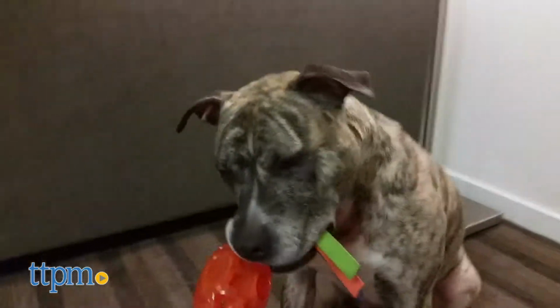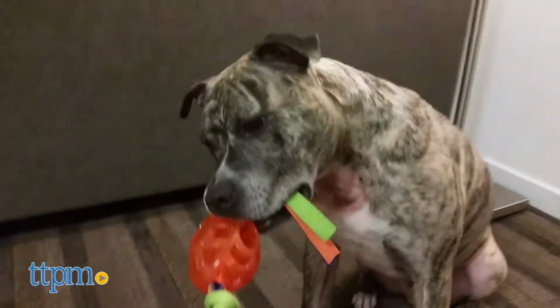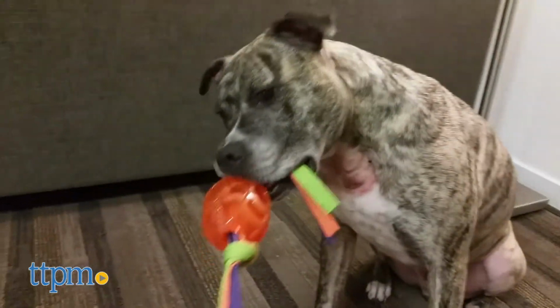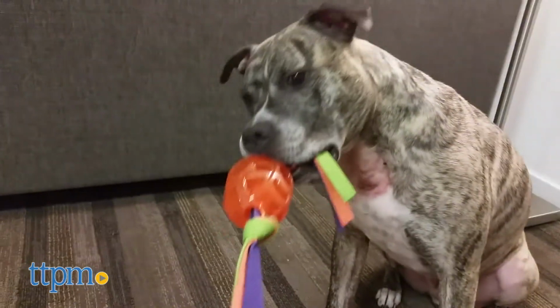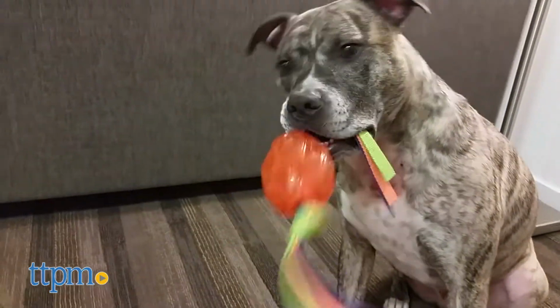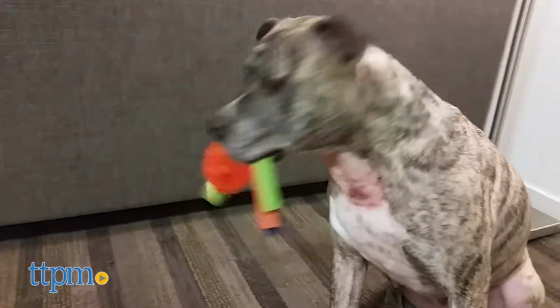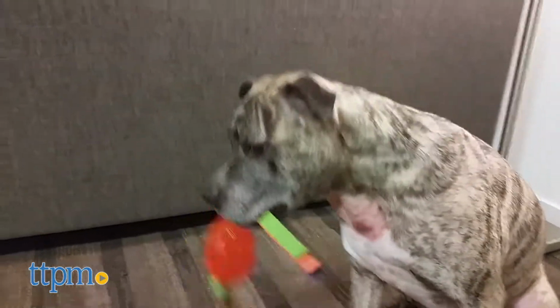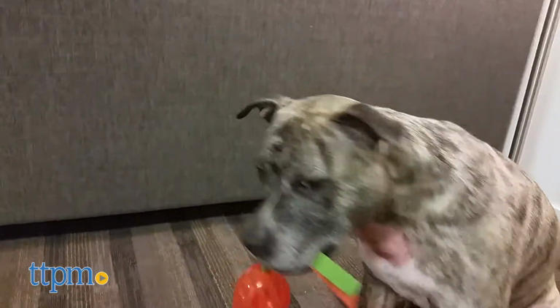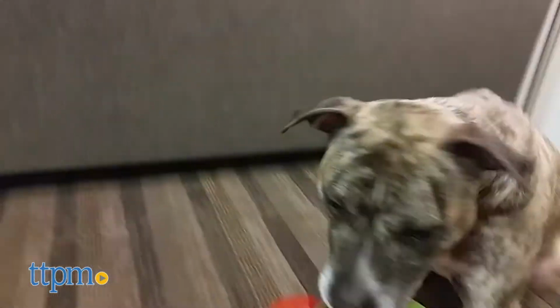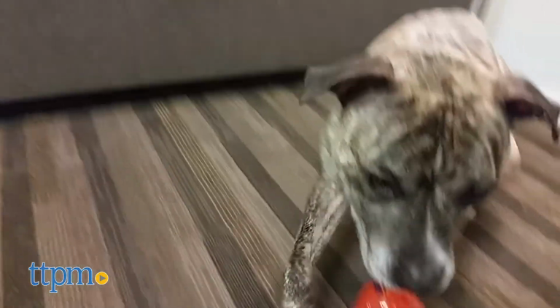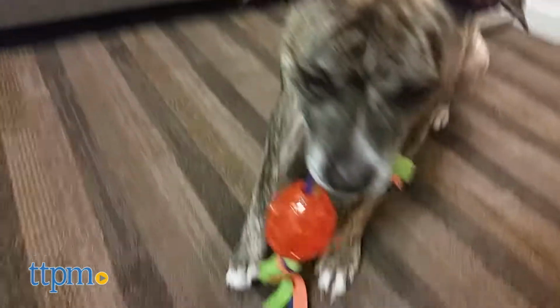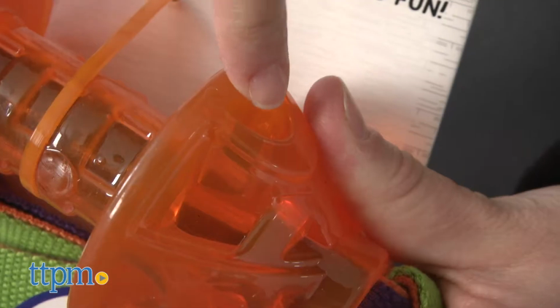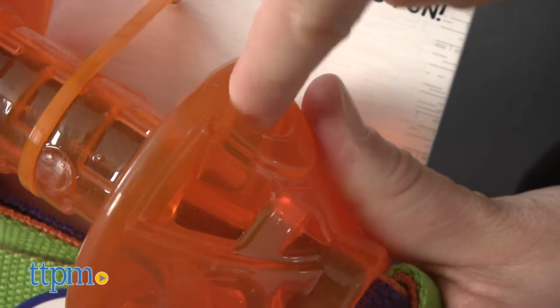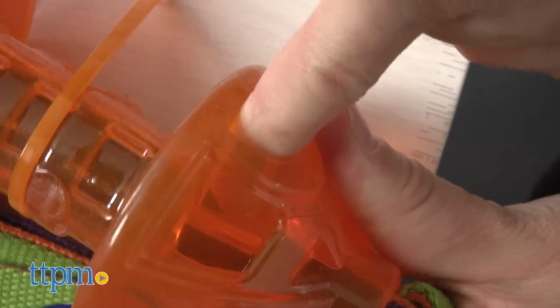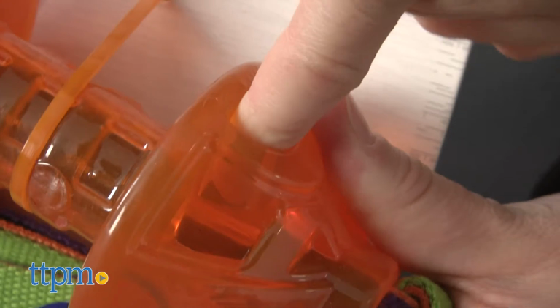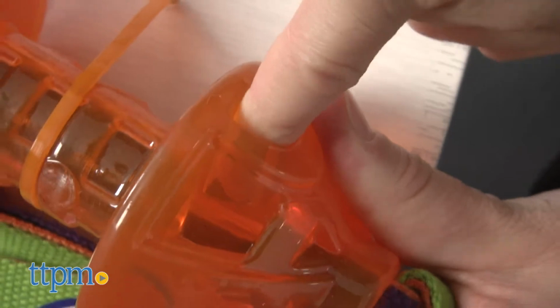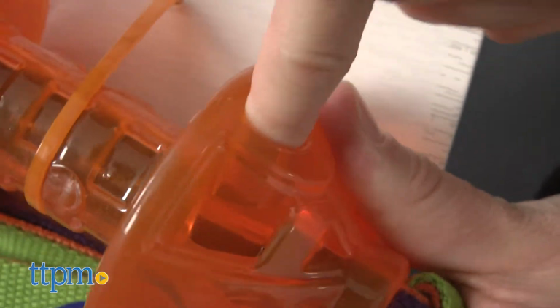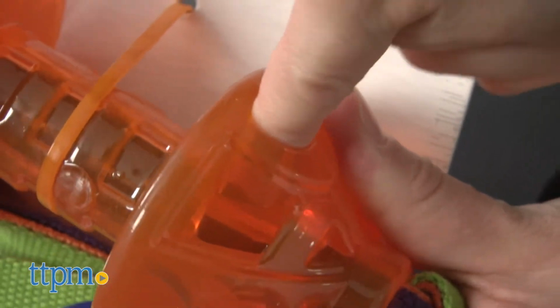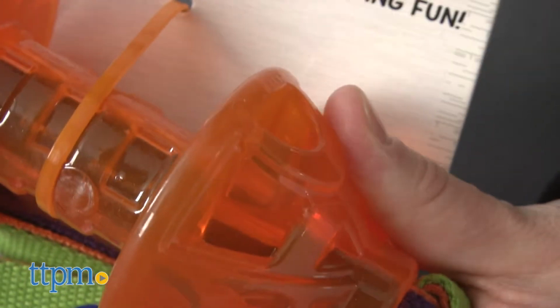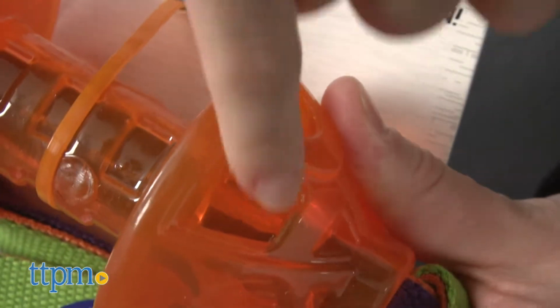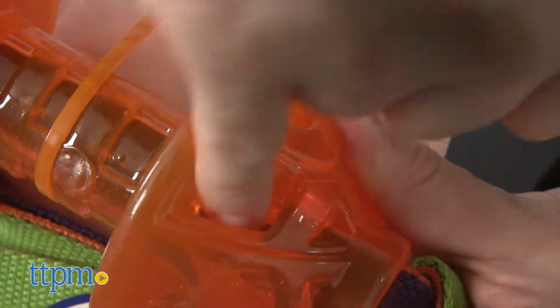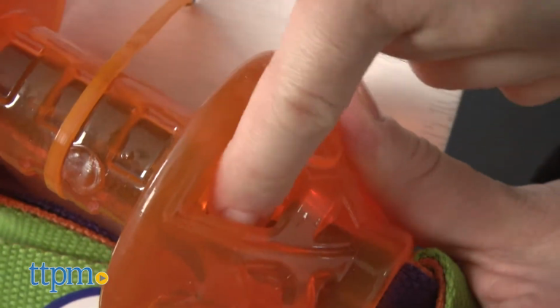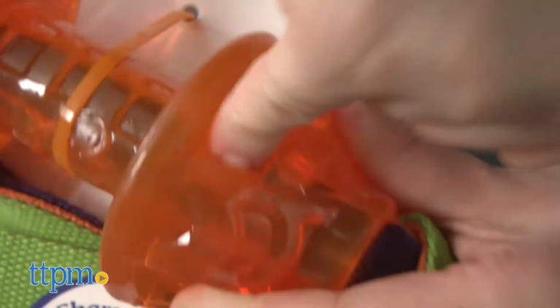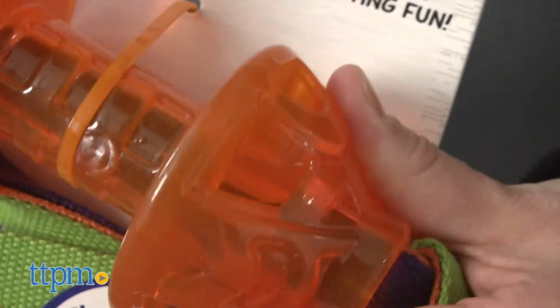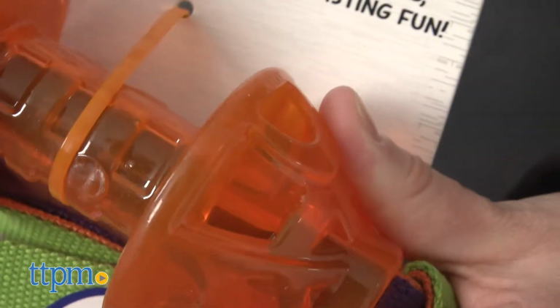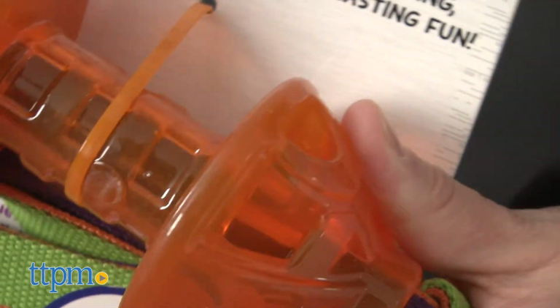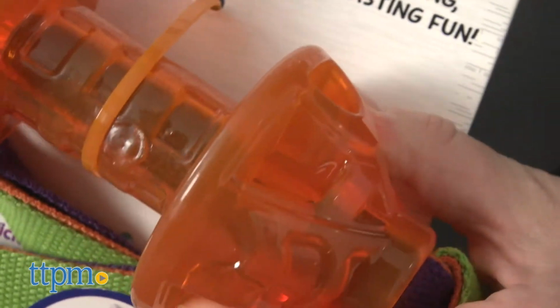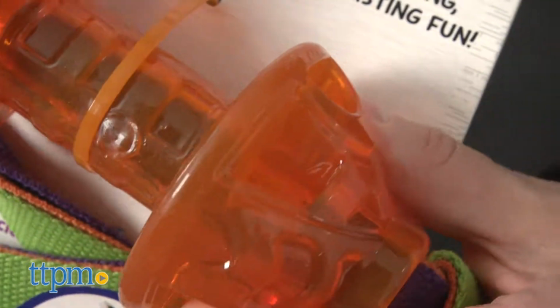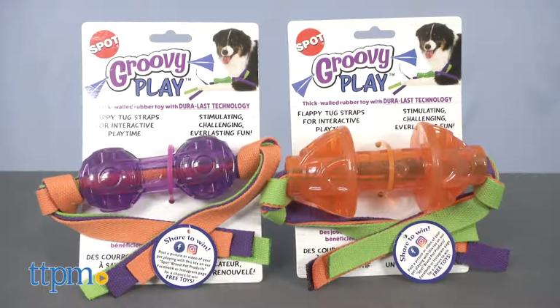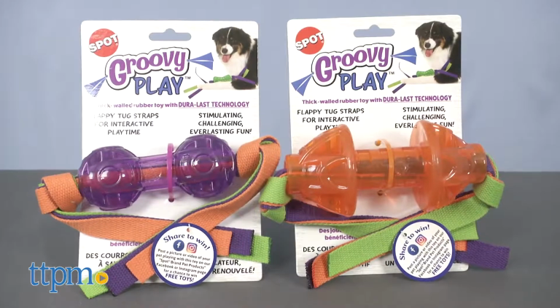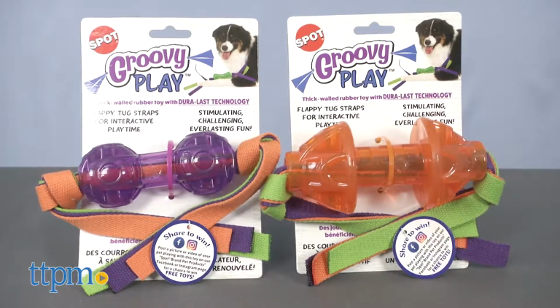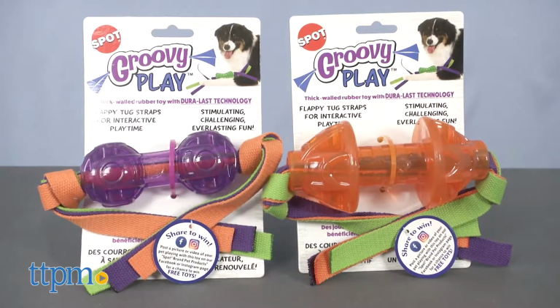They even have grooves and holes which can be filled for treats as well as peanut butter. These toys also come in various styles and colors.